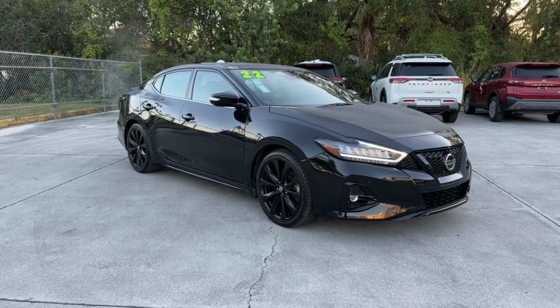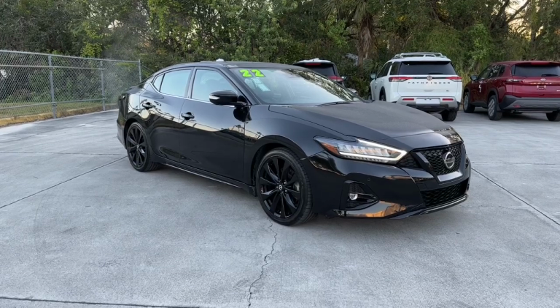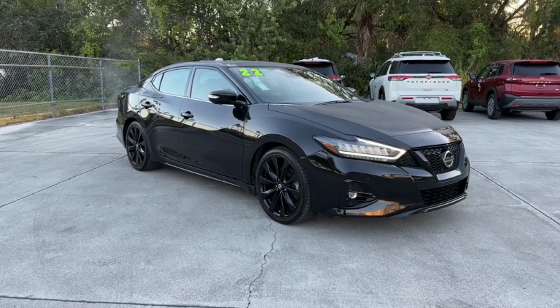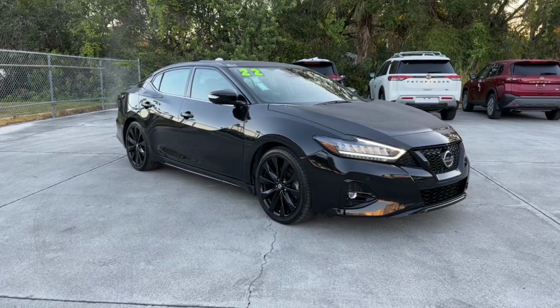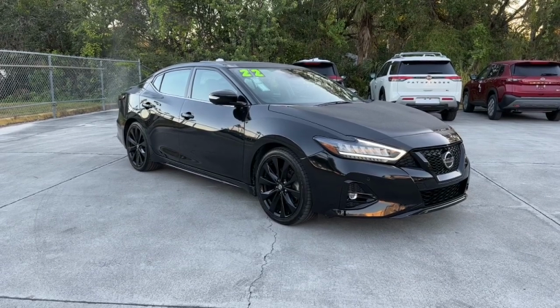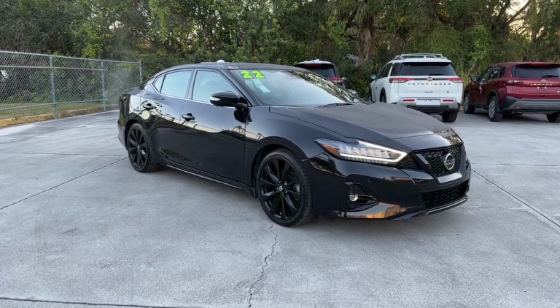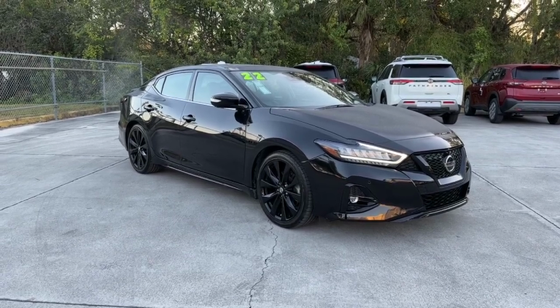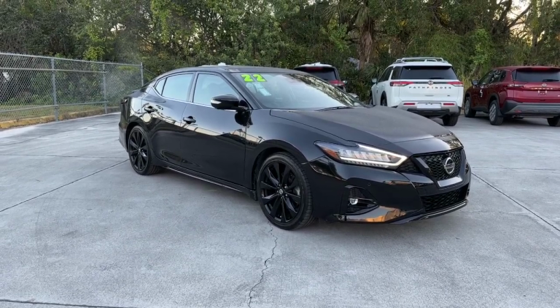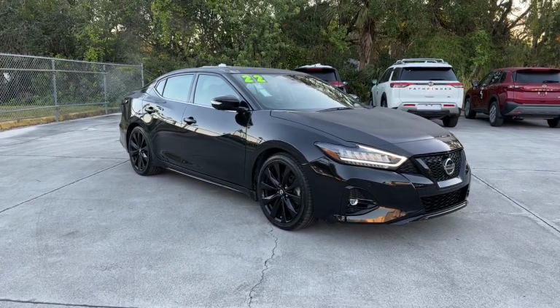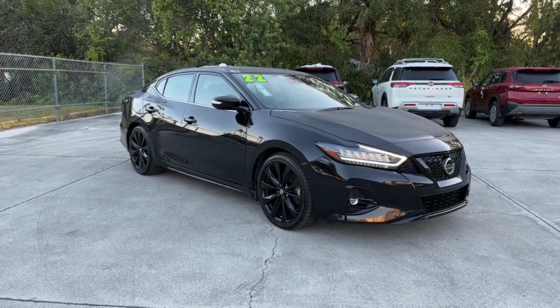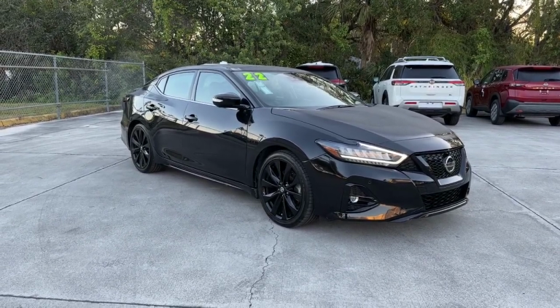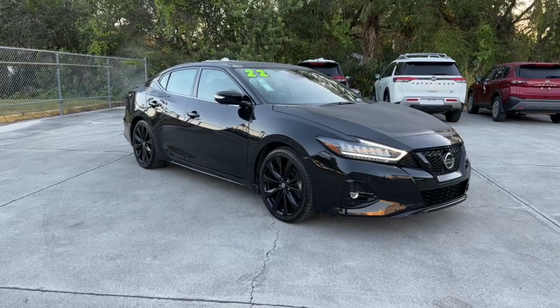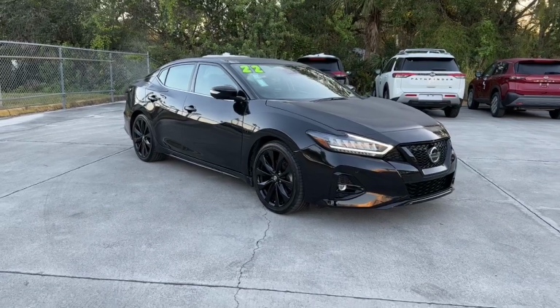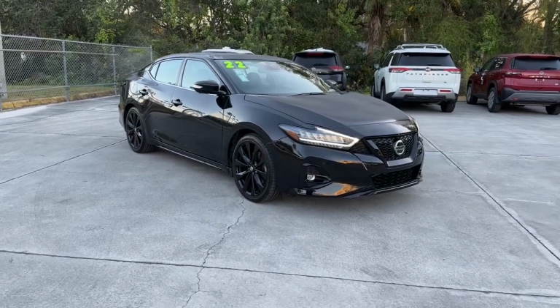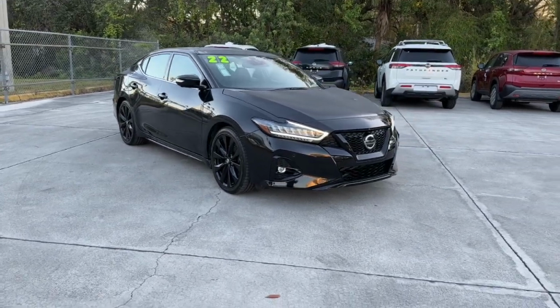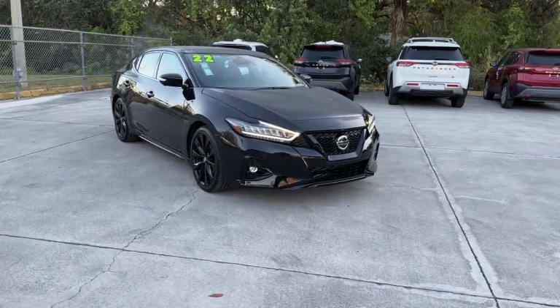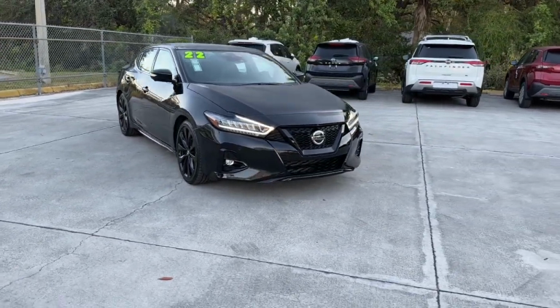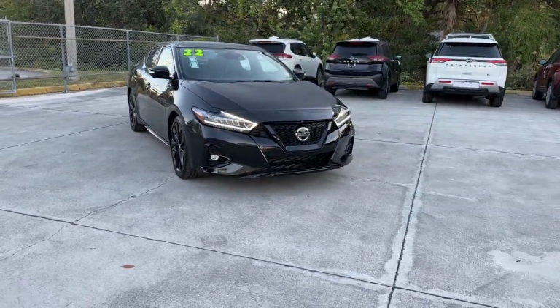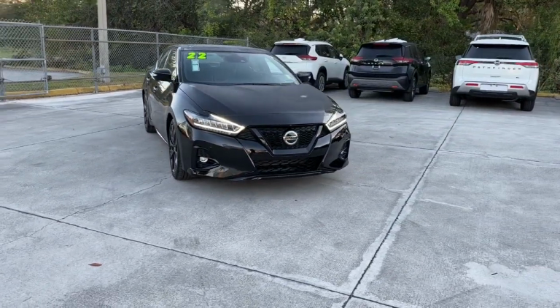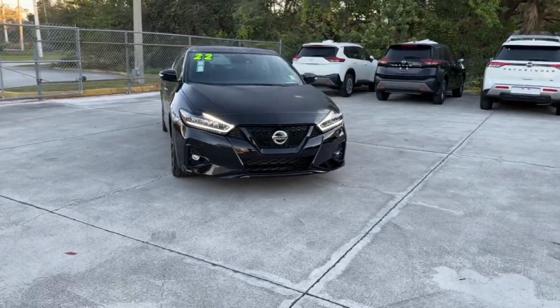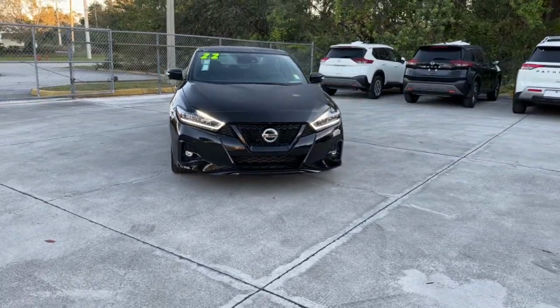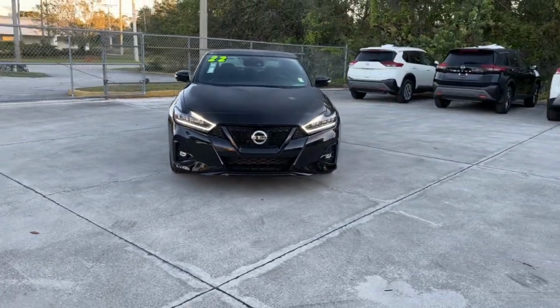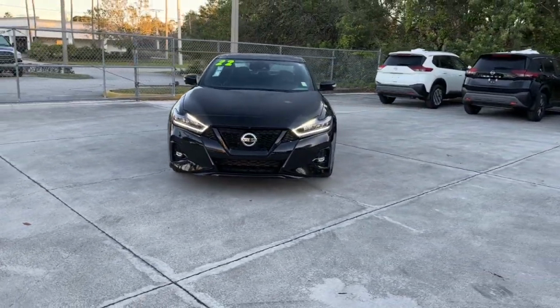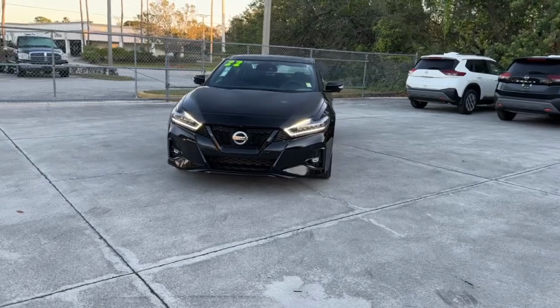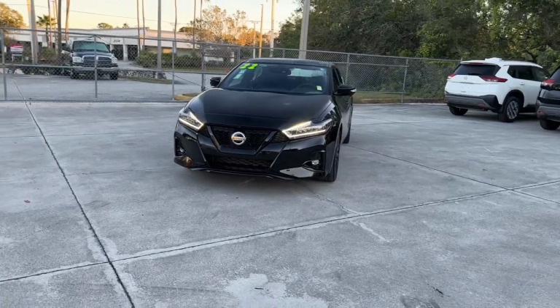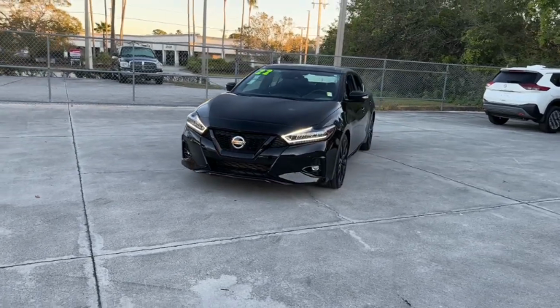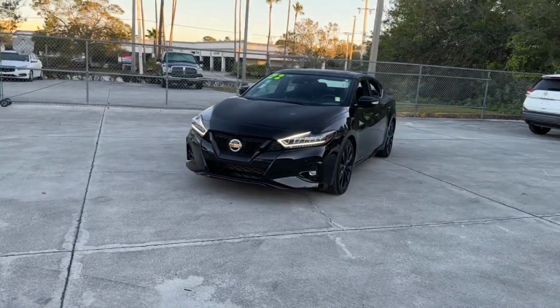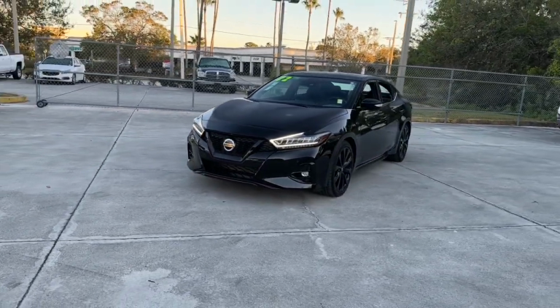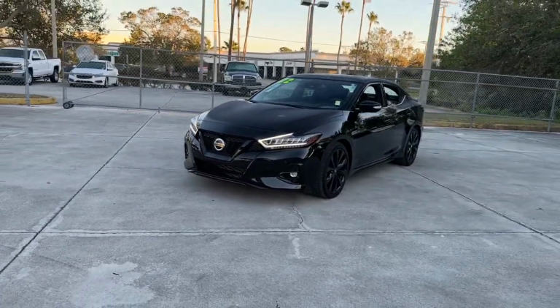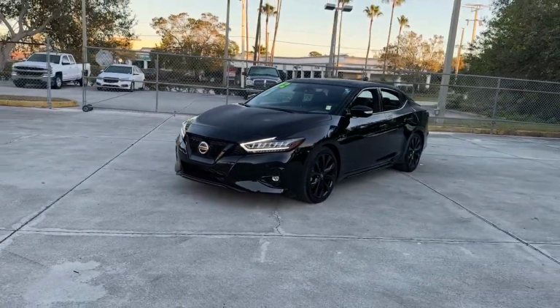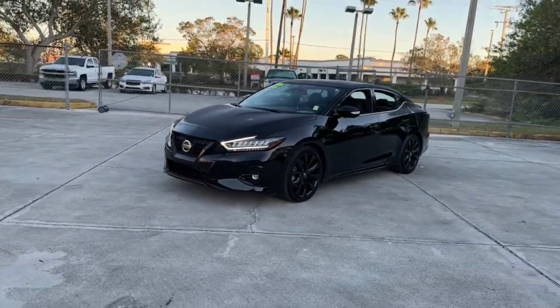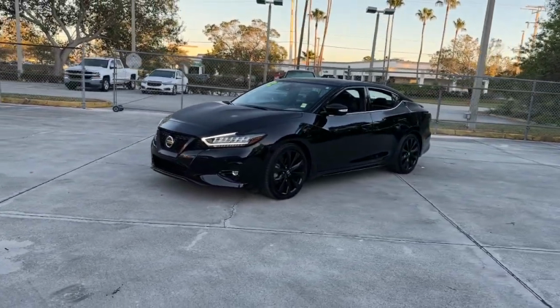Take a moment to check out the 2022 Nissan Maxima. With less than 10,000 miles on the odometer, this vehicle provides excellent value. If you like the thrill of performance, you'll love this powerful Maxima.